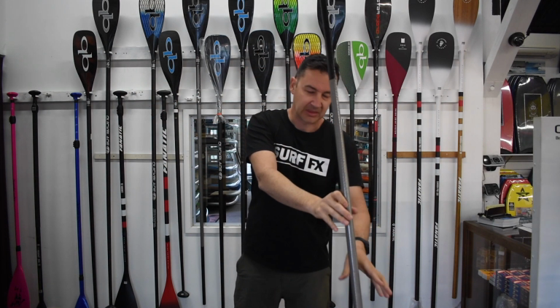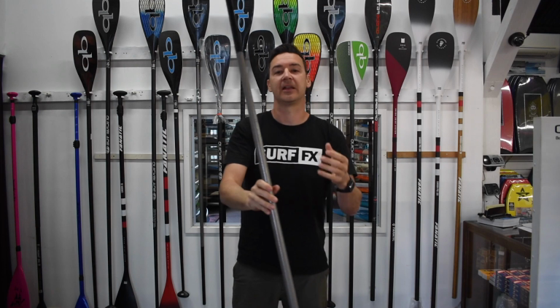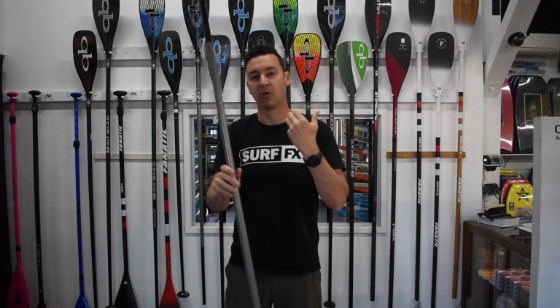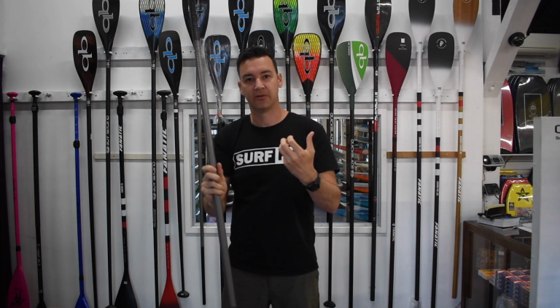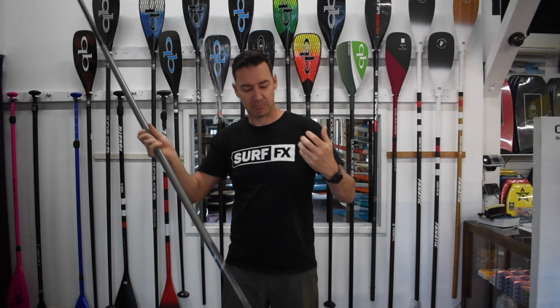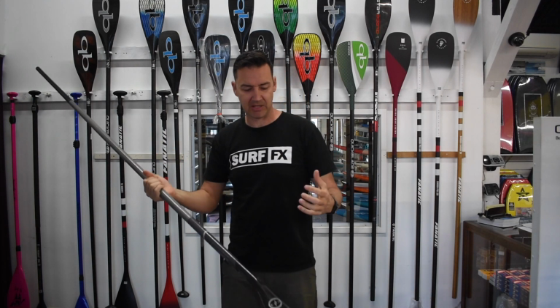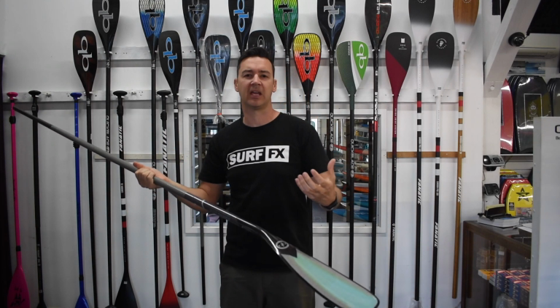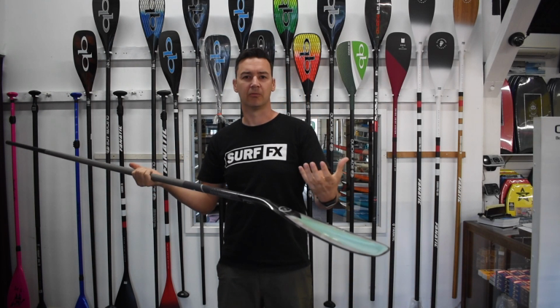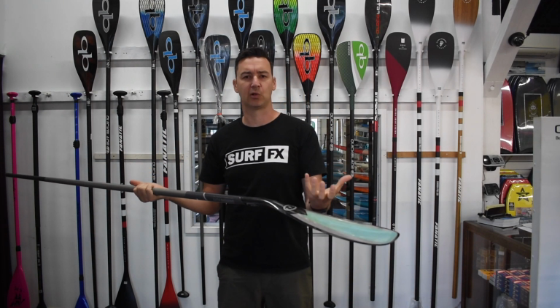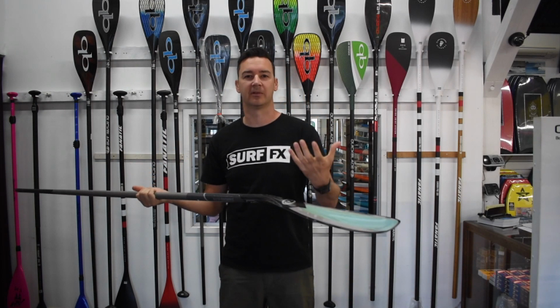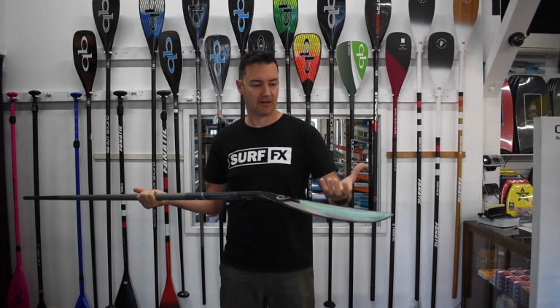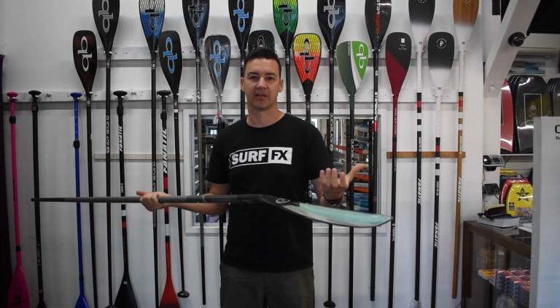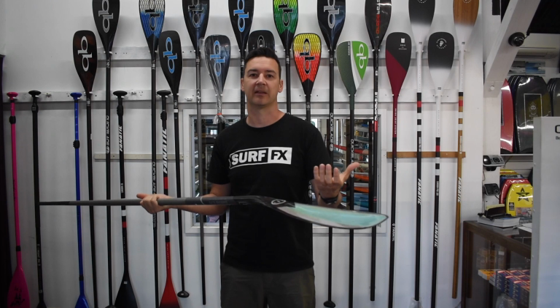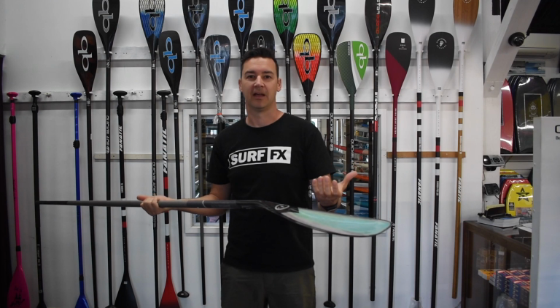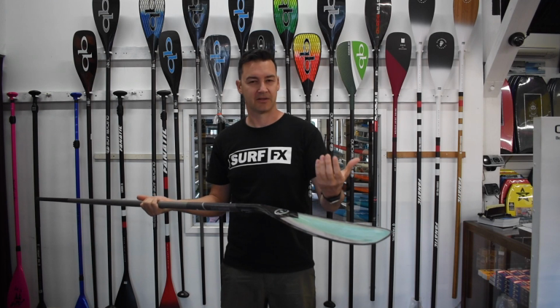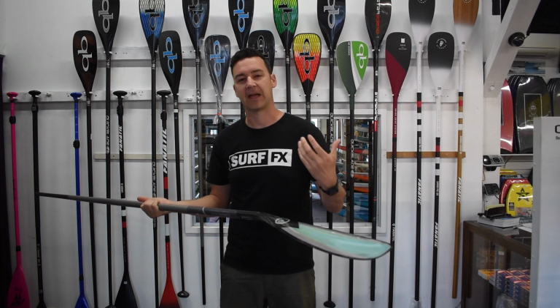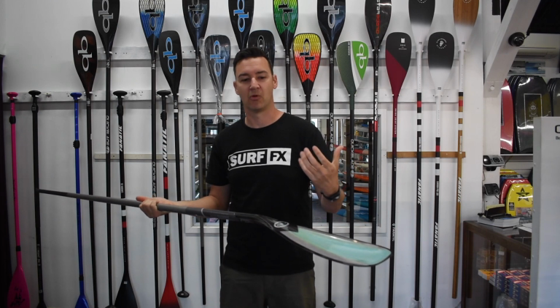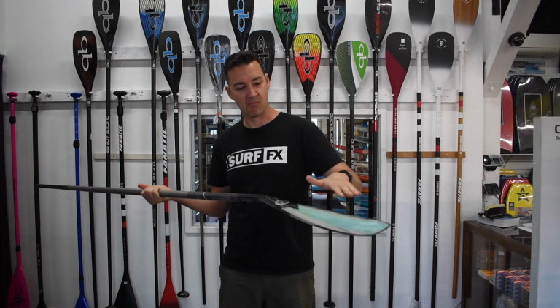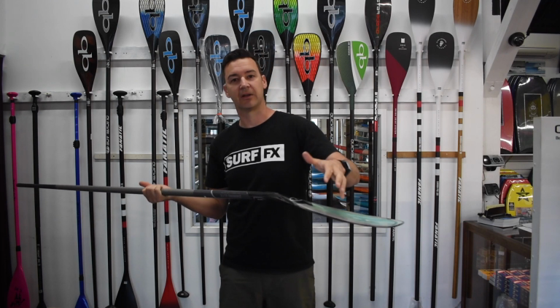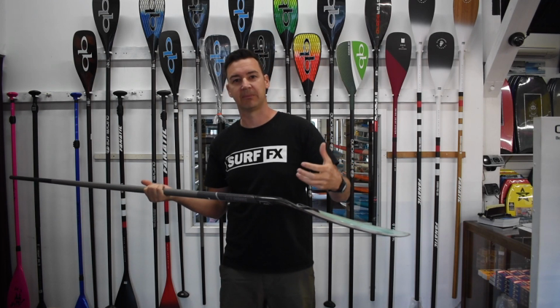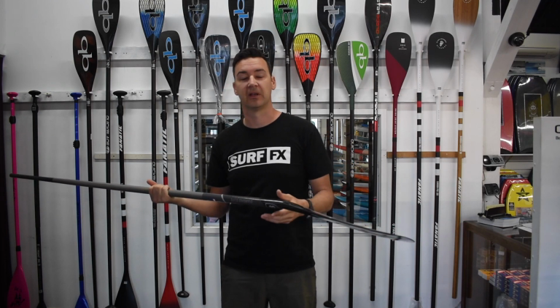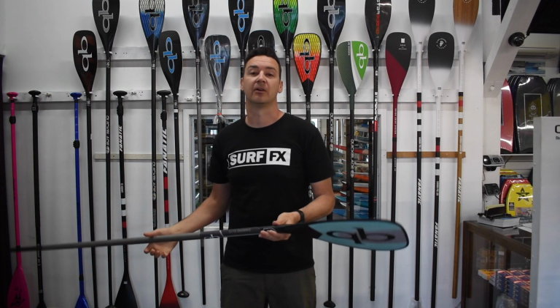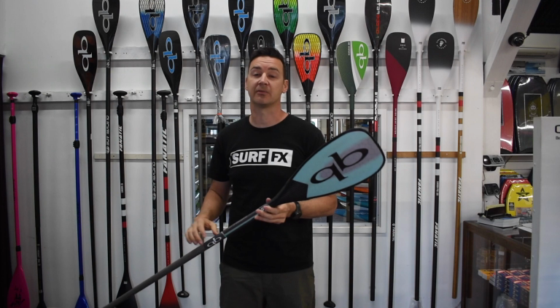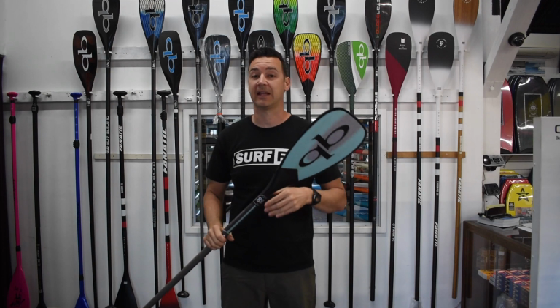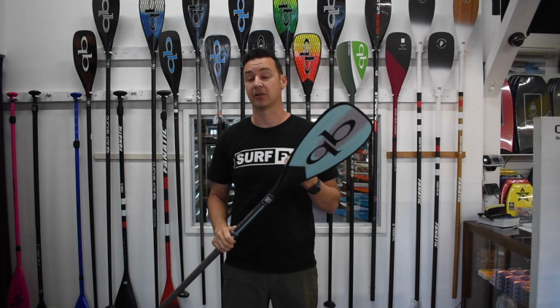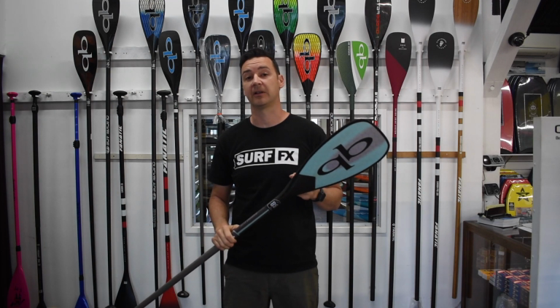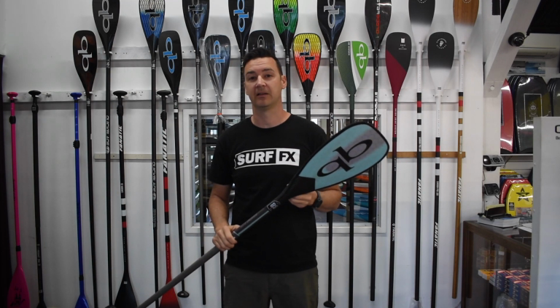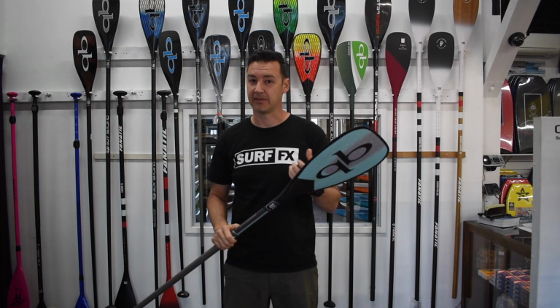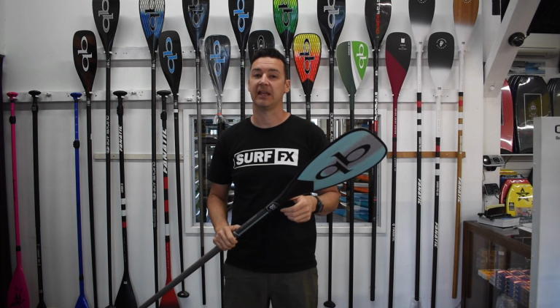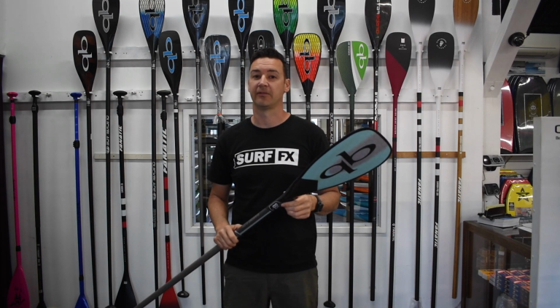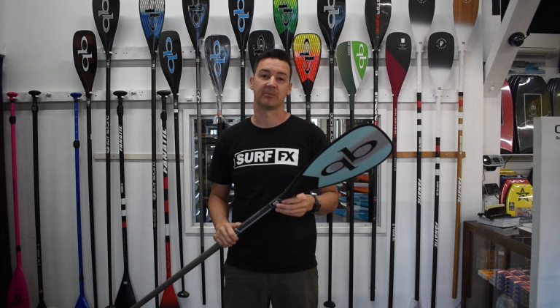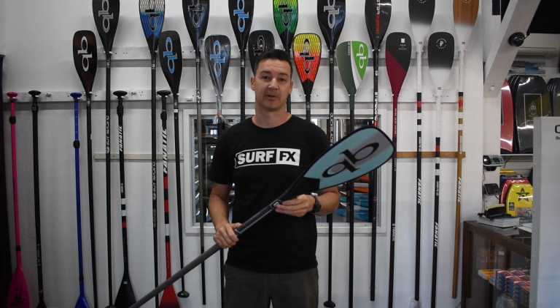As you pull it through, that big concave really scoops — almost like a bucket — it's just gonna catch a lot more. It's got more area scooping backwards. Size-wise, the 88 is quite a grunty paddle, and then they do the 82 for smaller paddlers as well.